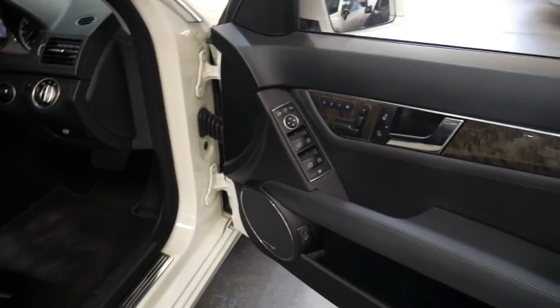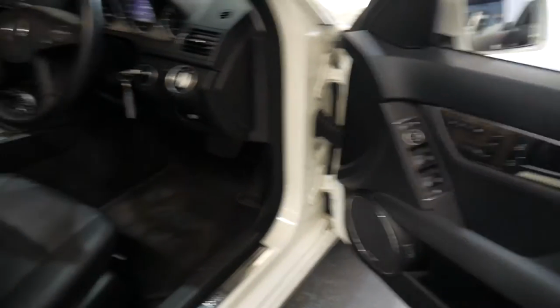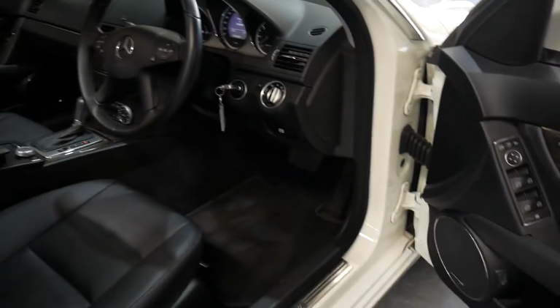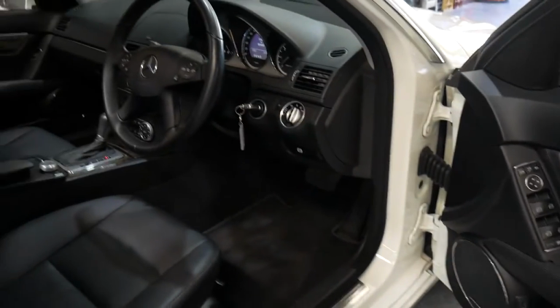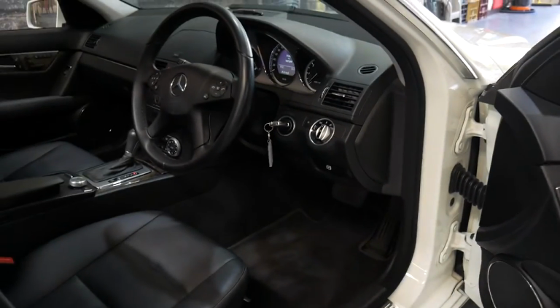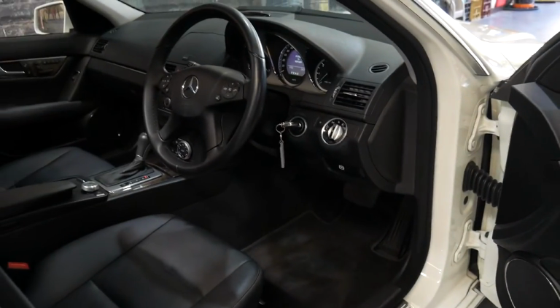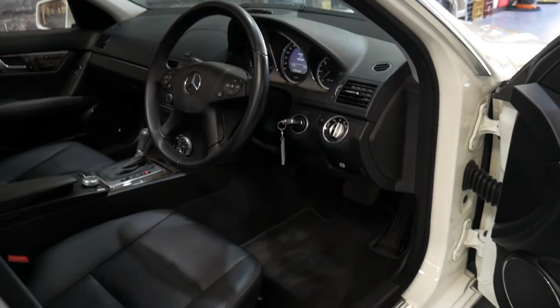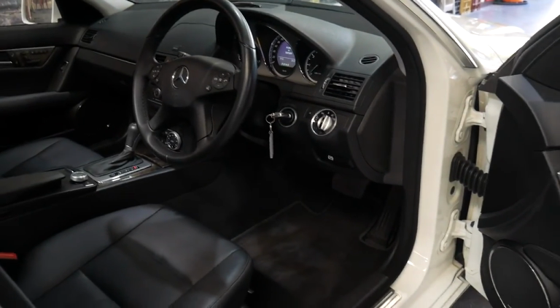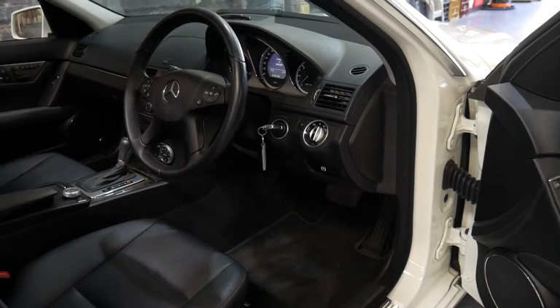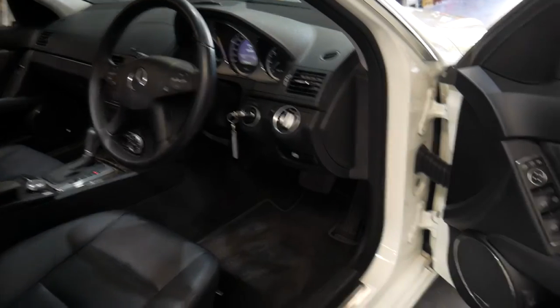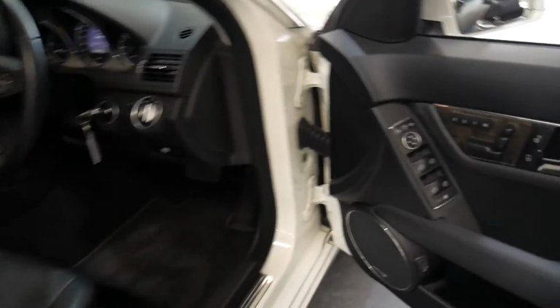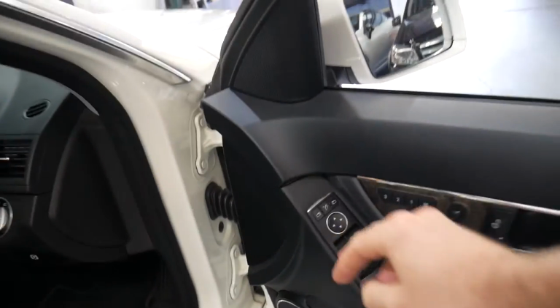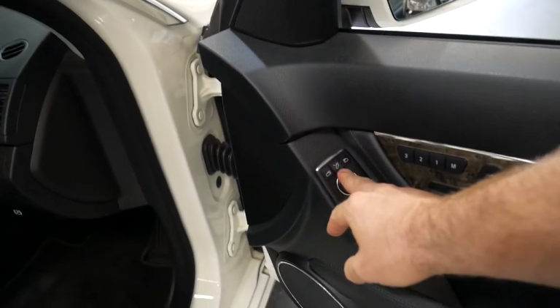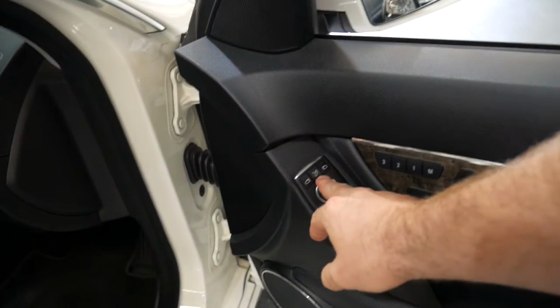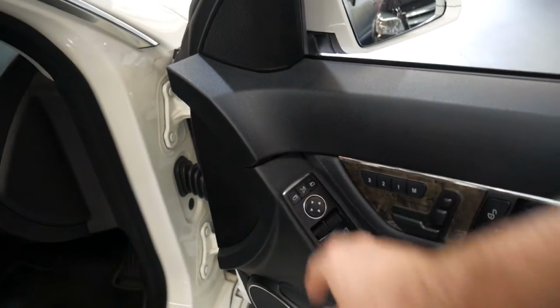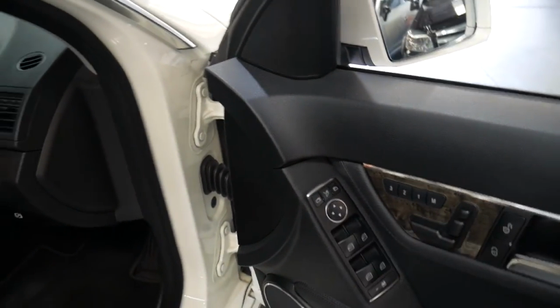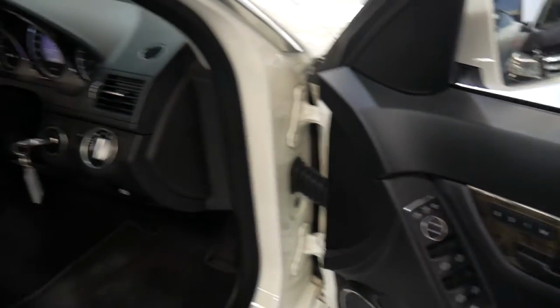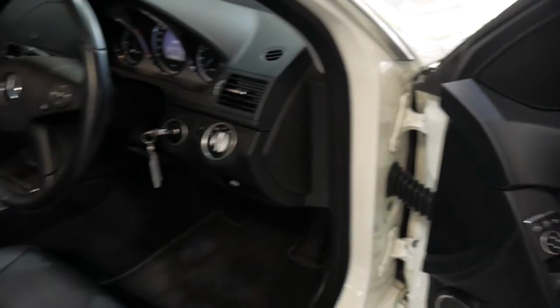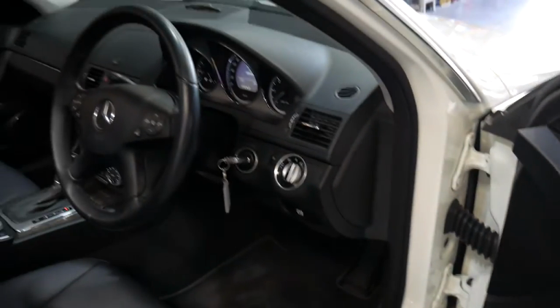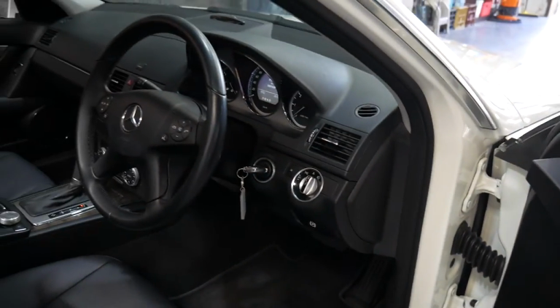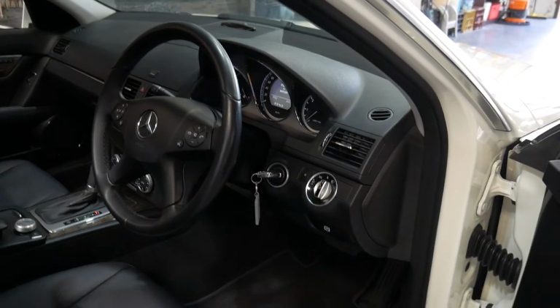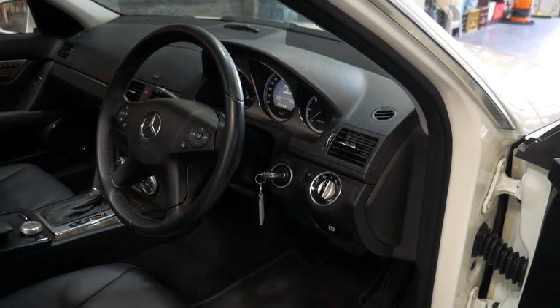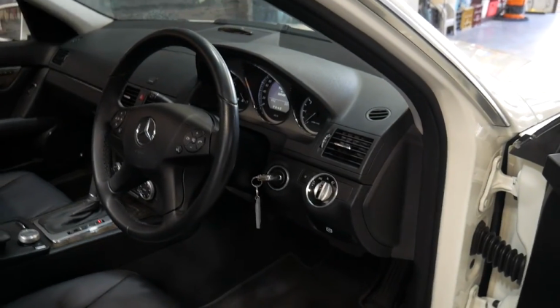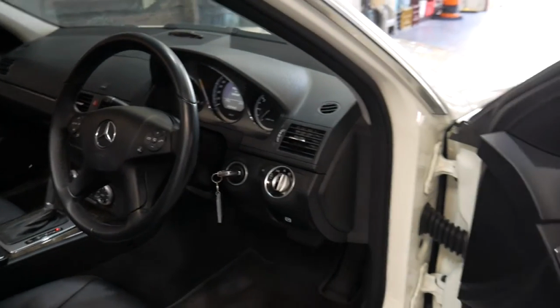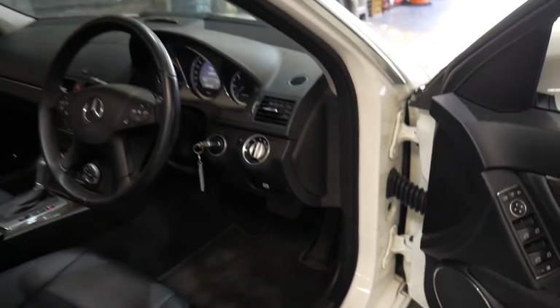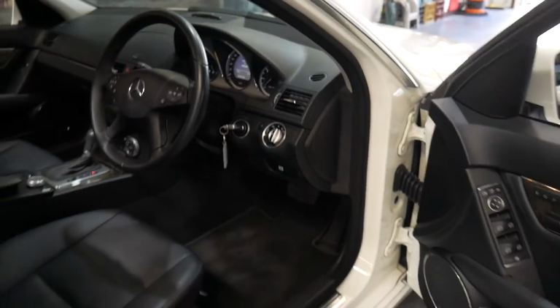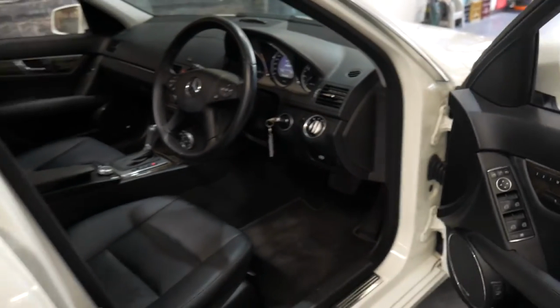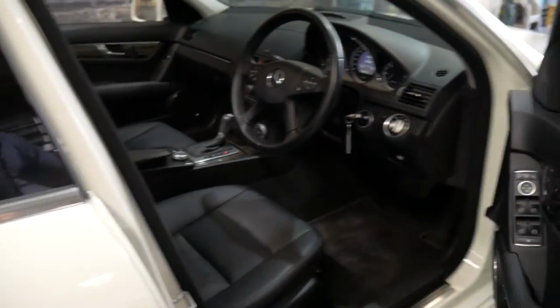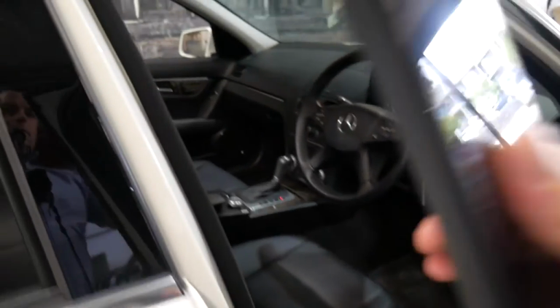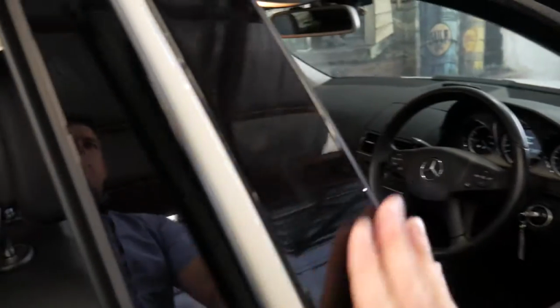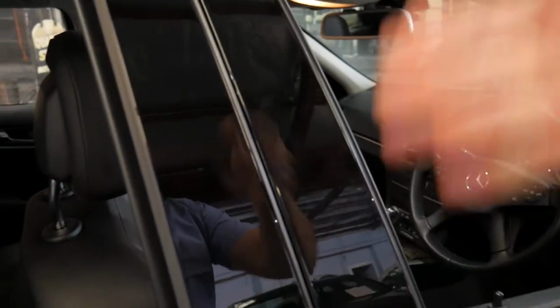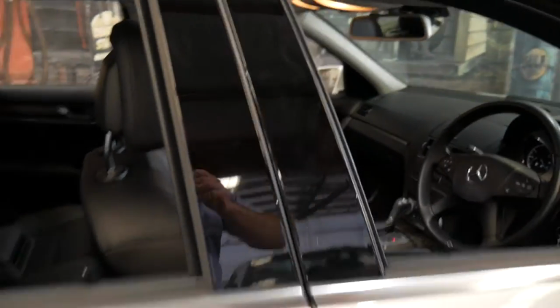So we've gone through pretty much everything: memory electric seats, Harman Kardon, electric boot, electric mirrors that fold in, navigation, and the sunroof.